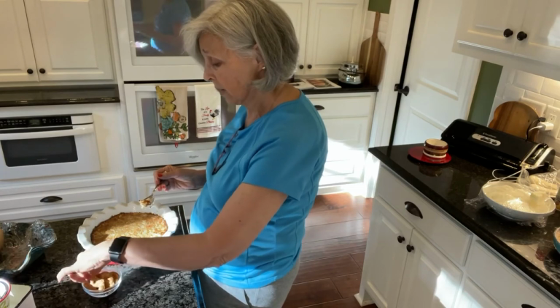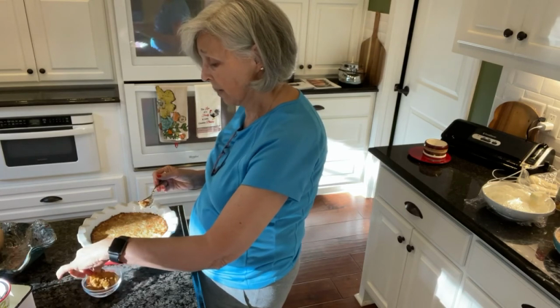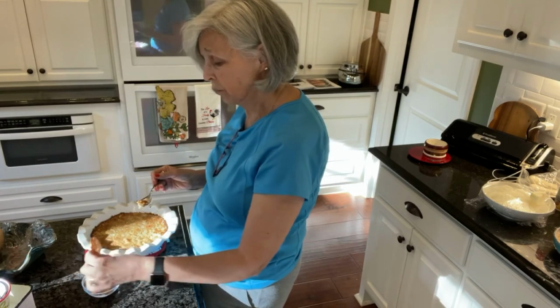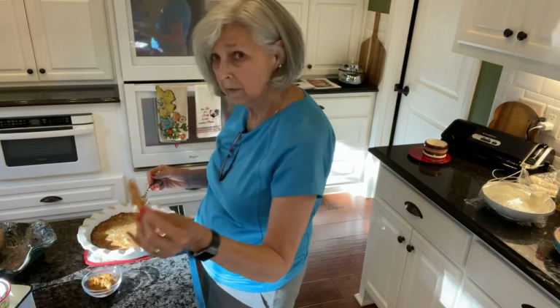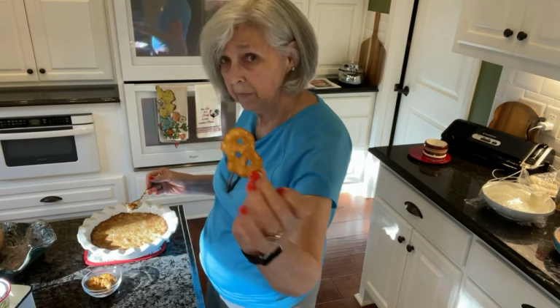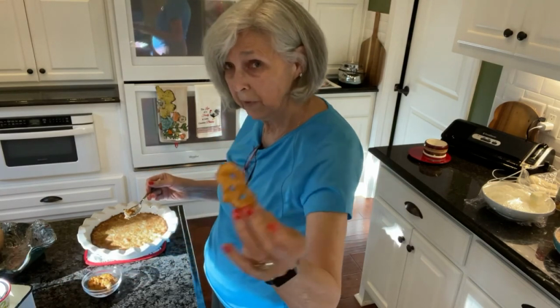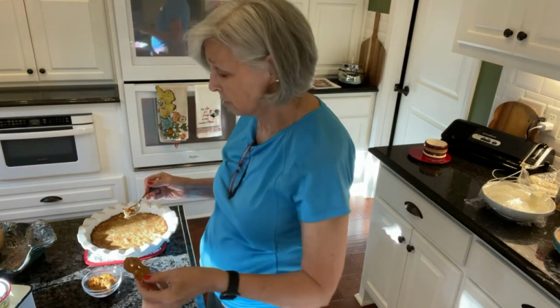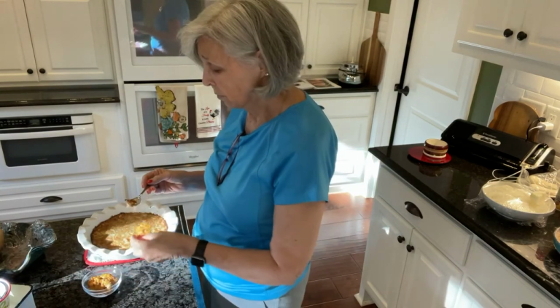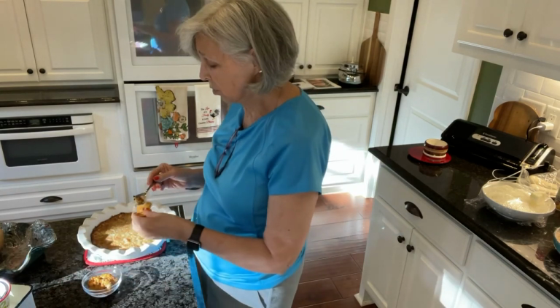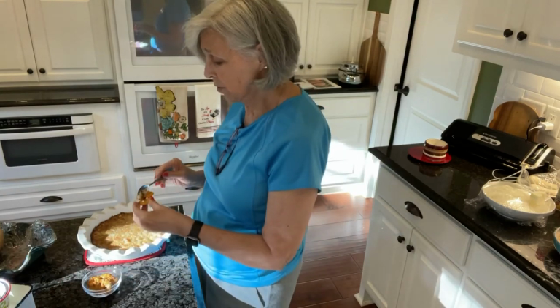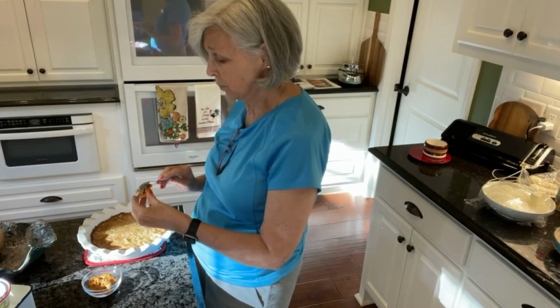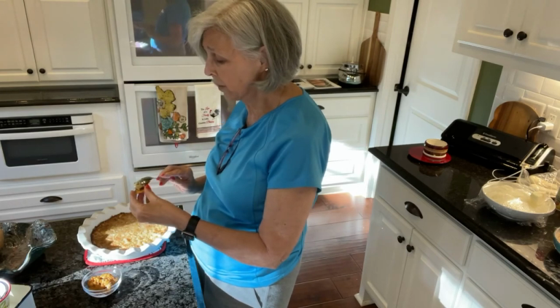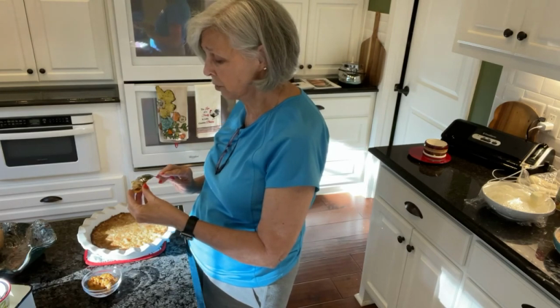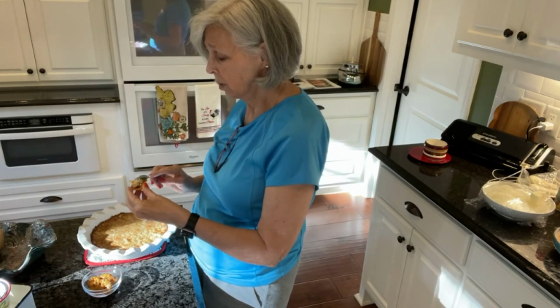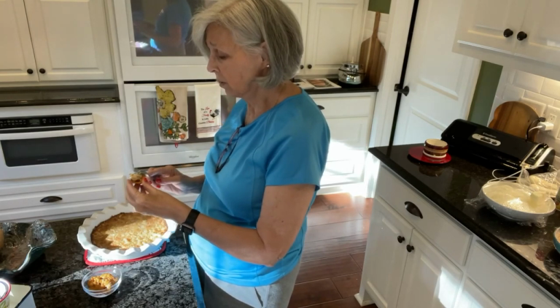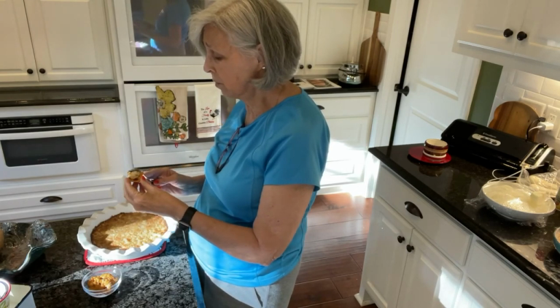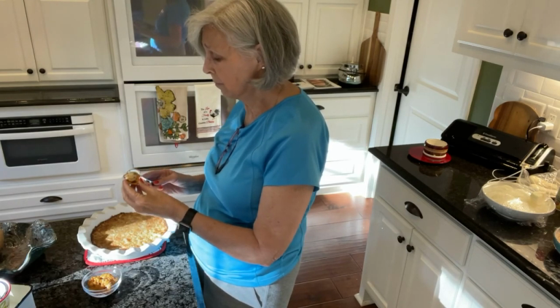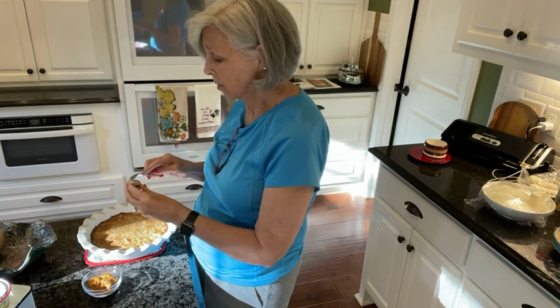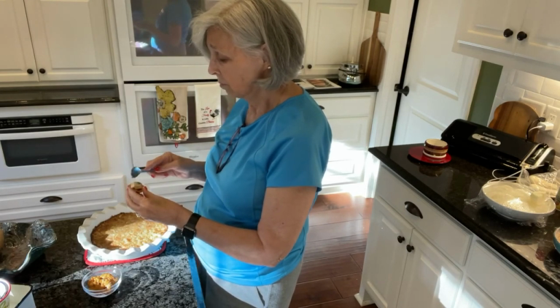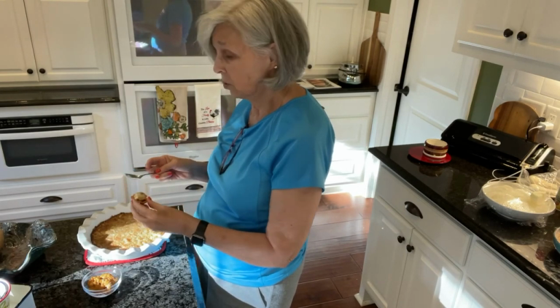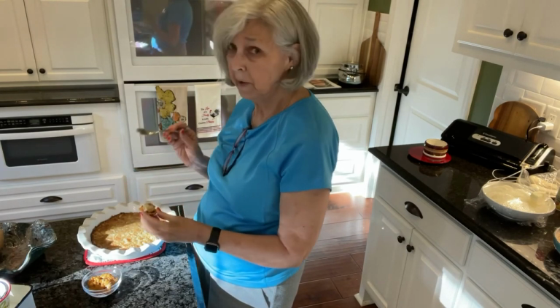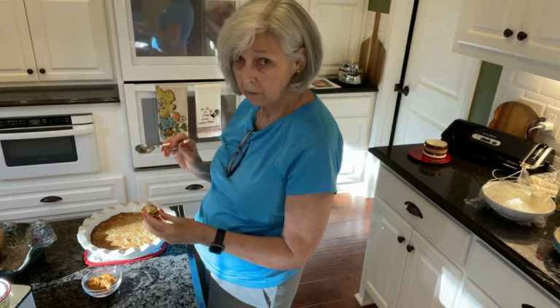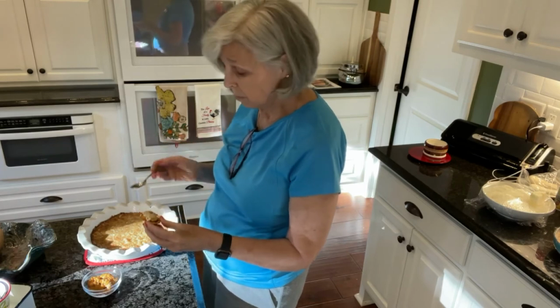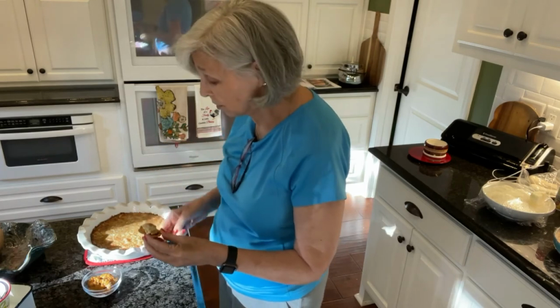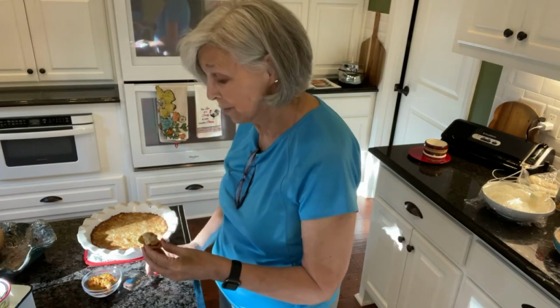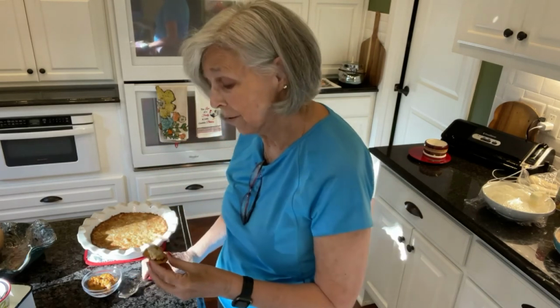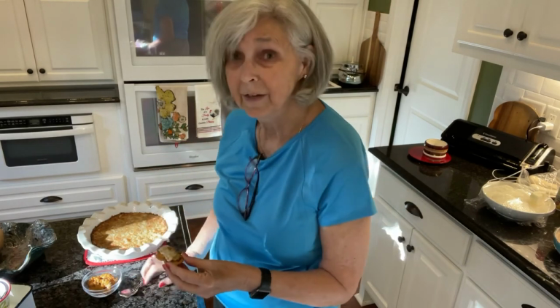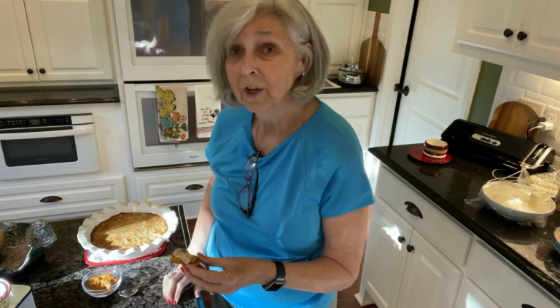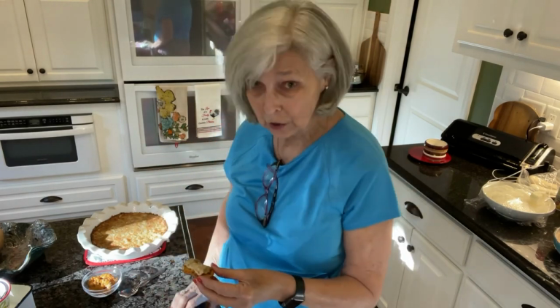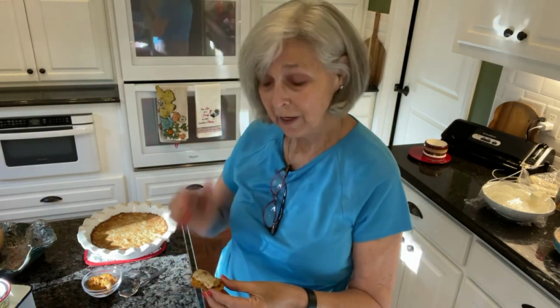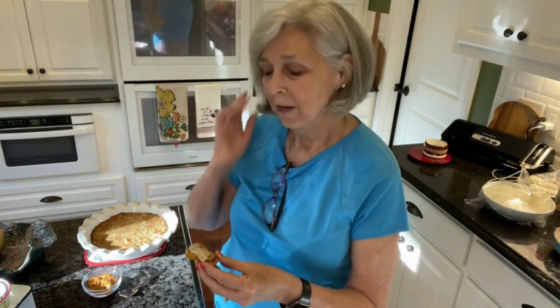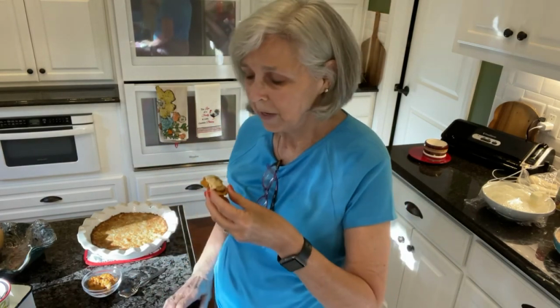I'm just putting it on some thin pretzels. You could serve it on crackers or celery. You could just about eat it with a spoon, because I'm telling y'all, it is good.